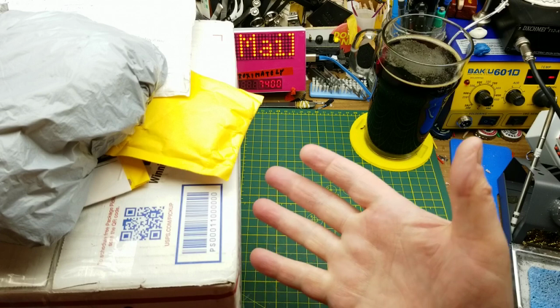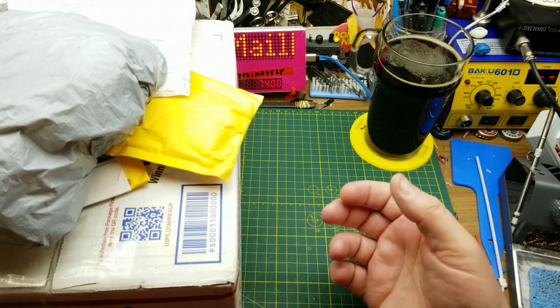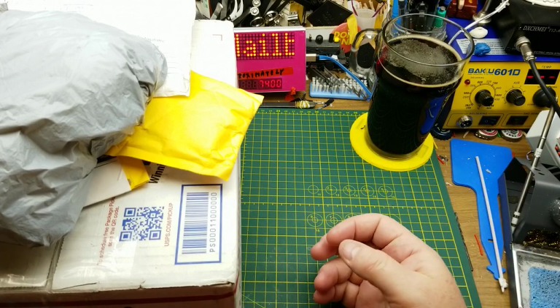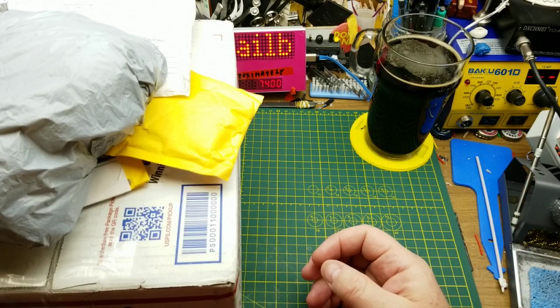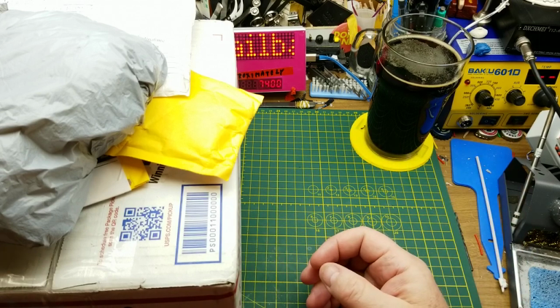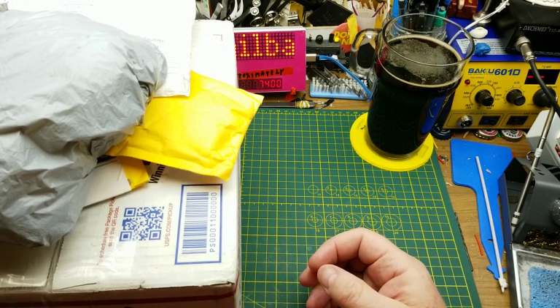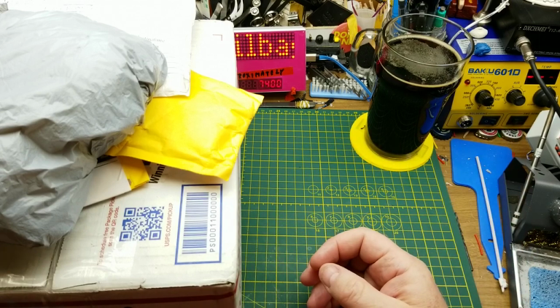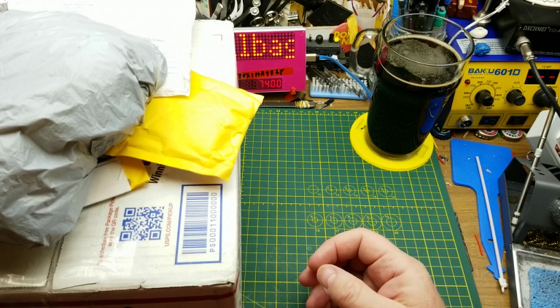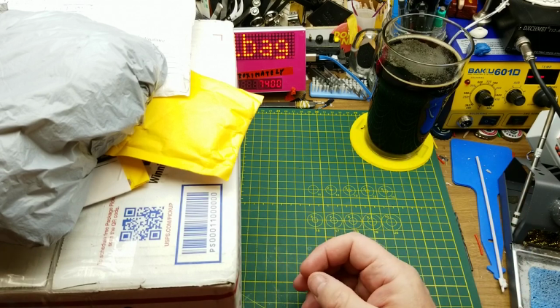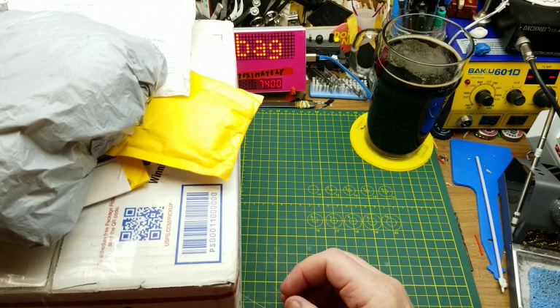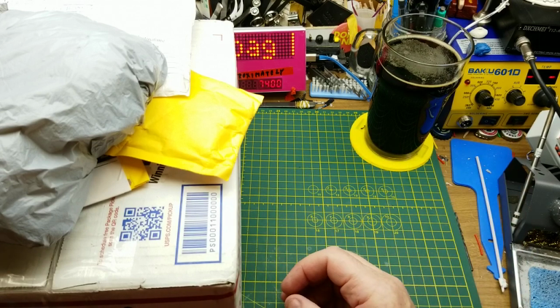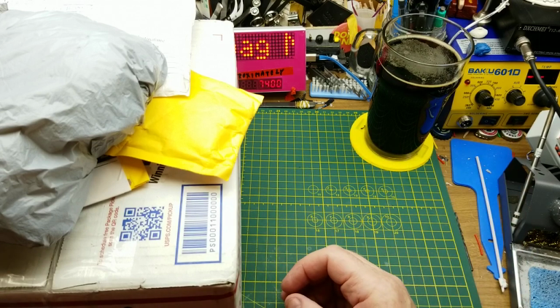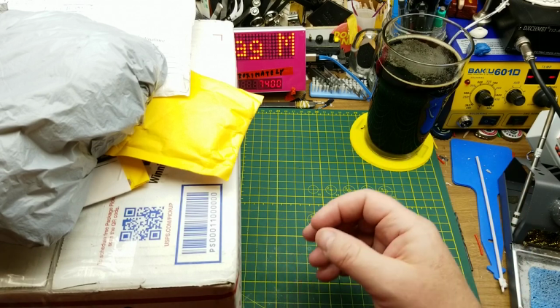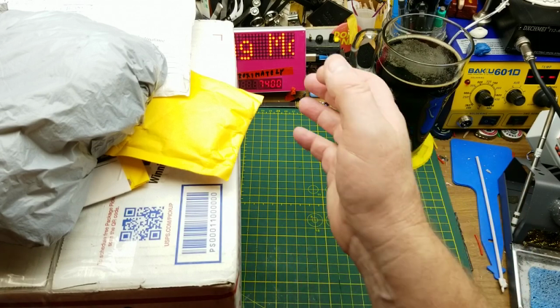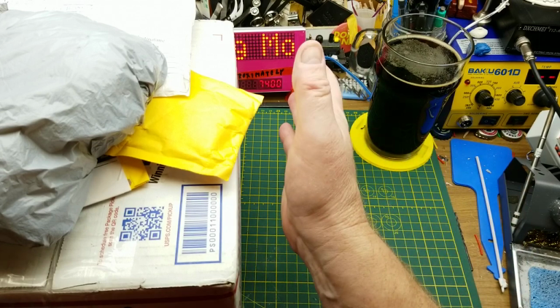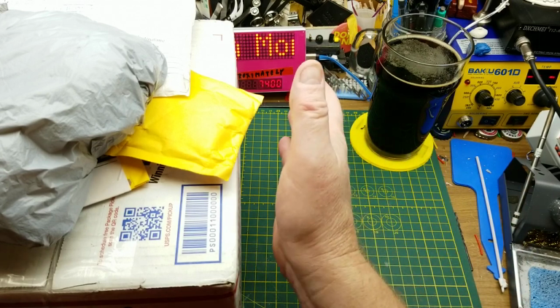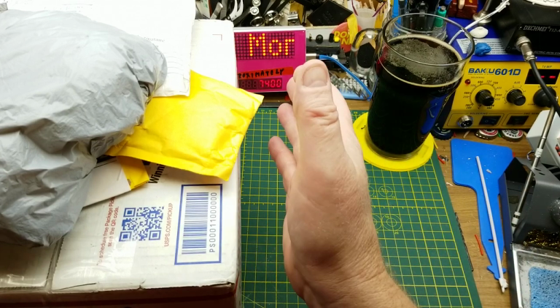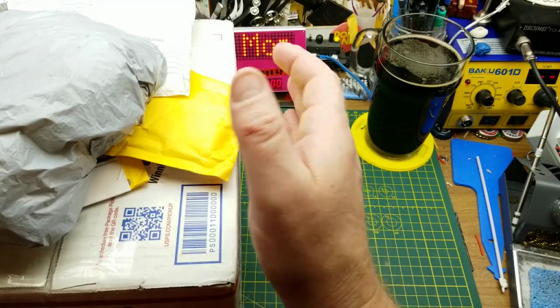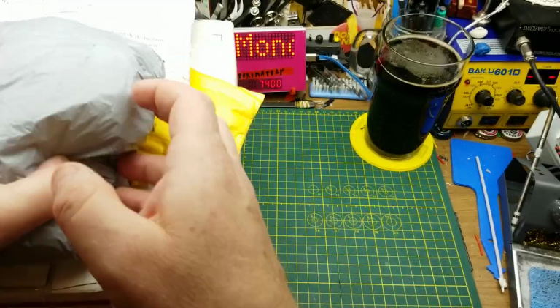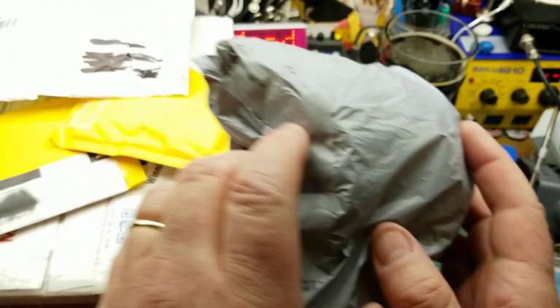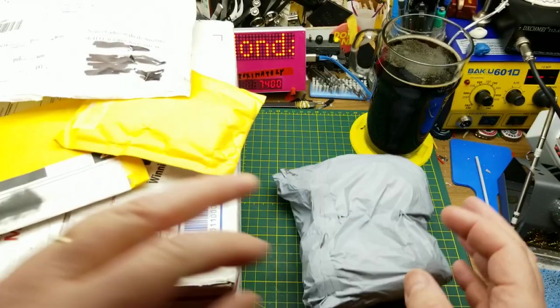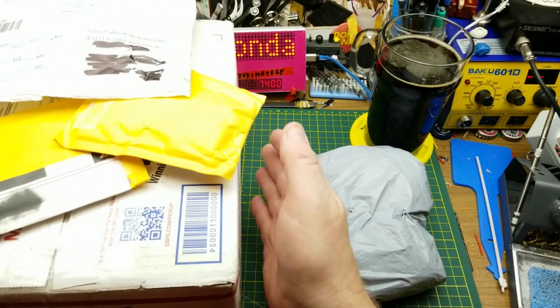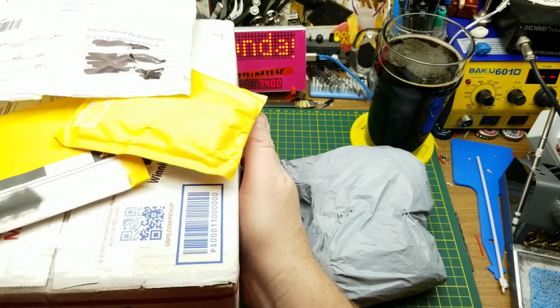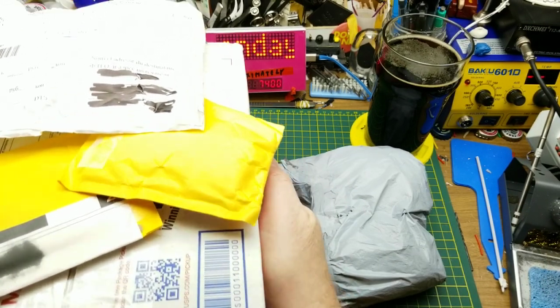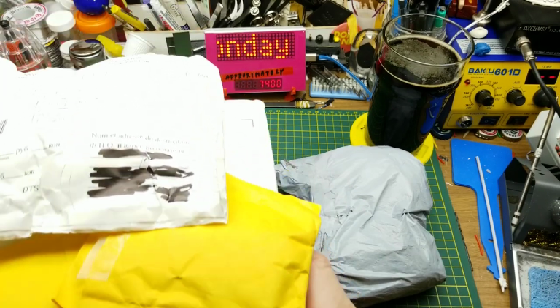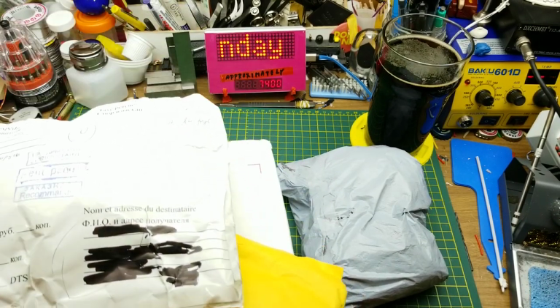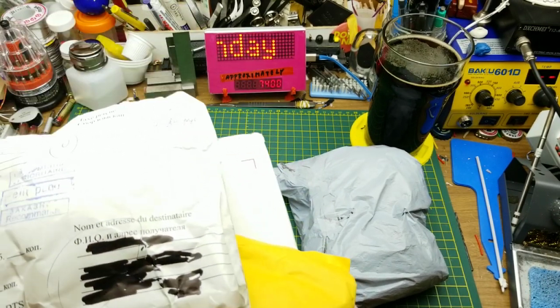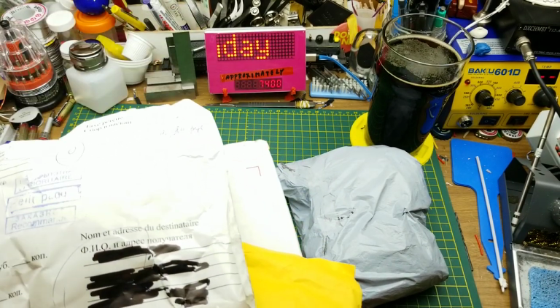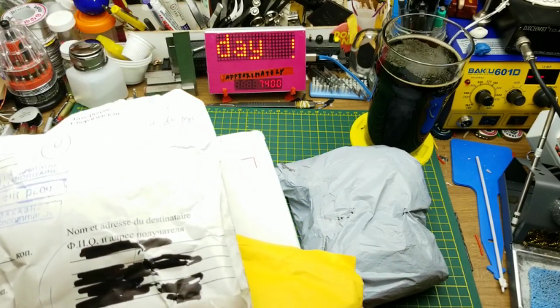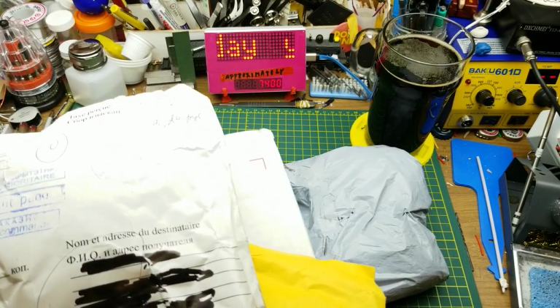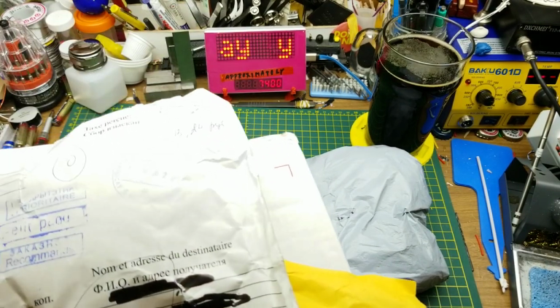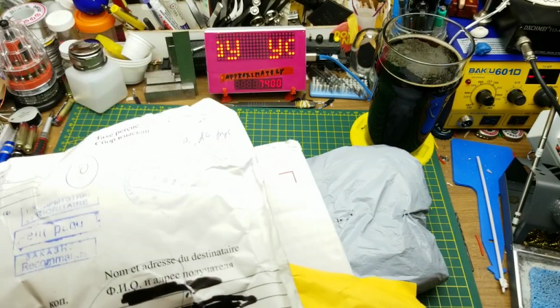As you can see, I've got such a pile of mail here that I barely had room to open my beer. So let's pull one off the pile and get the rest of them out of the way and see what's in here.